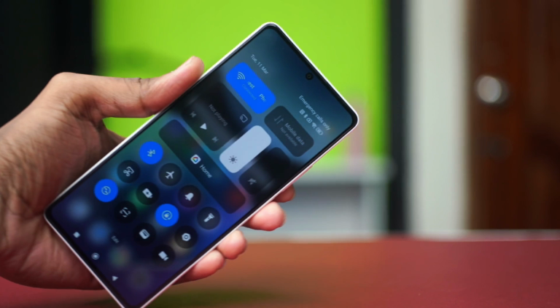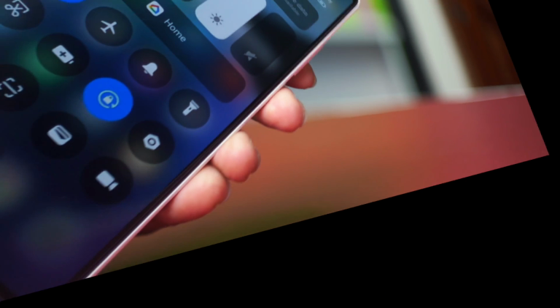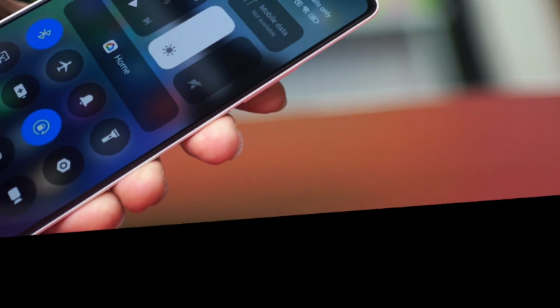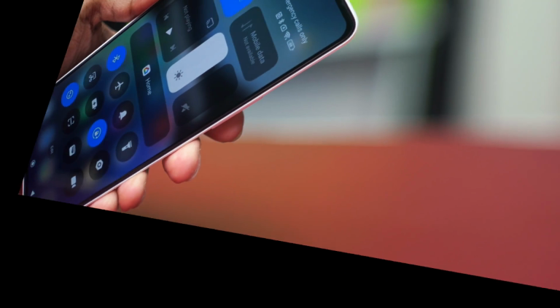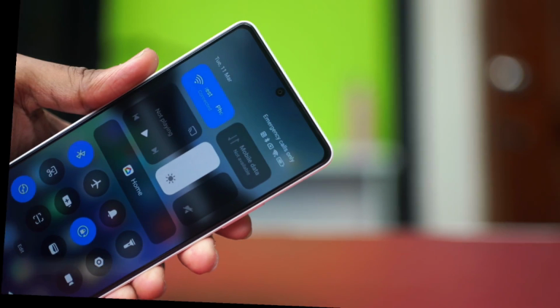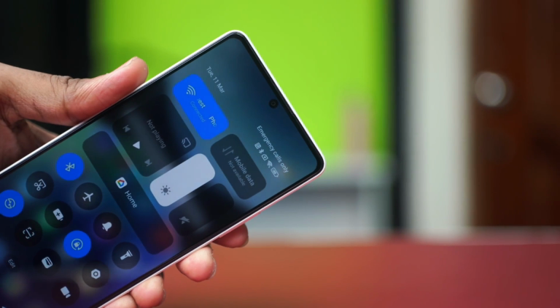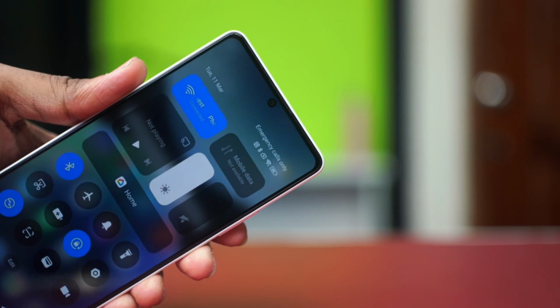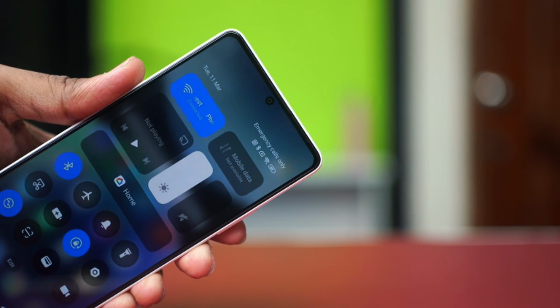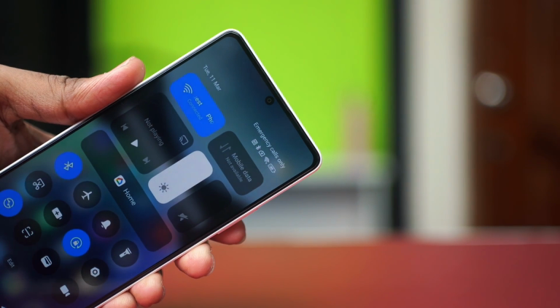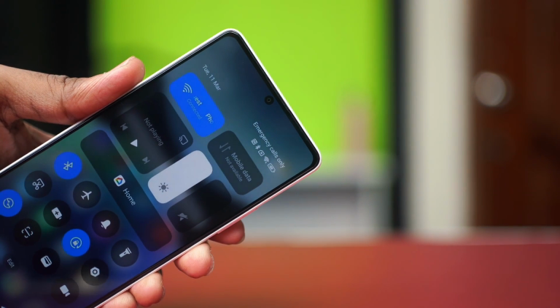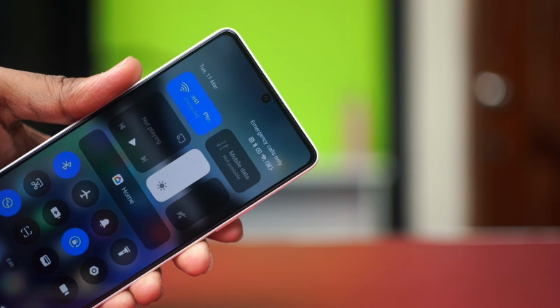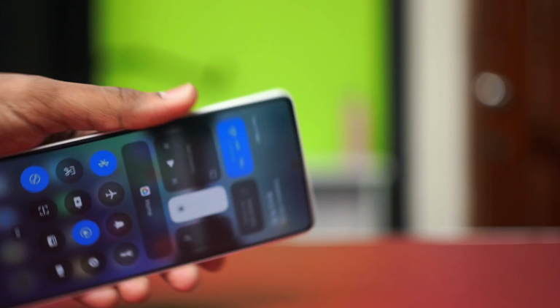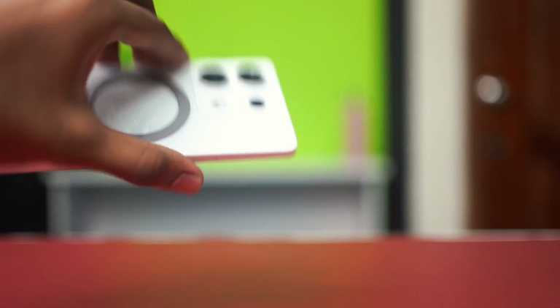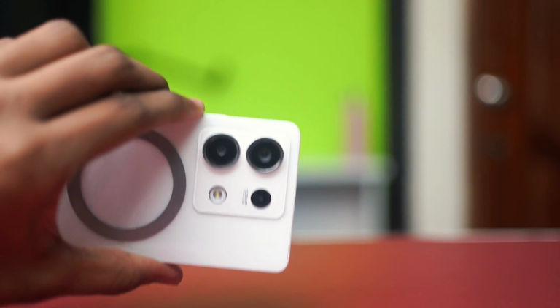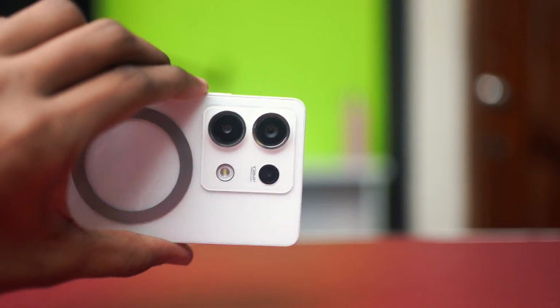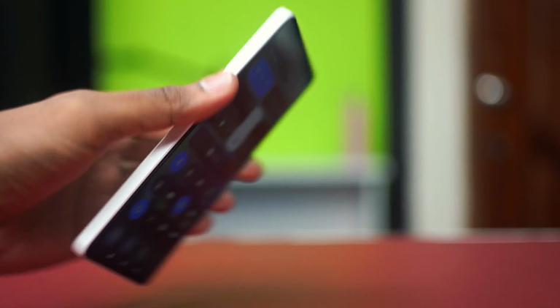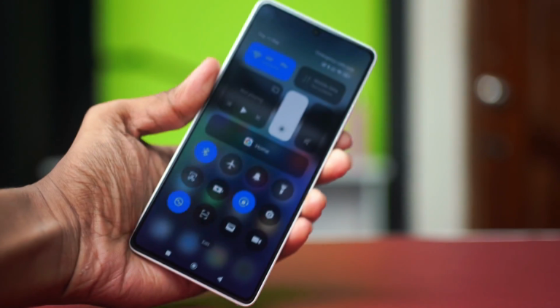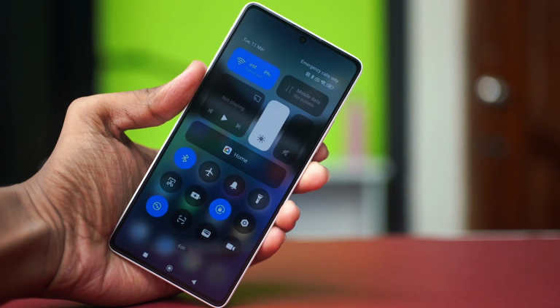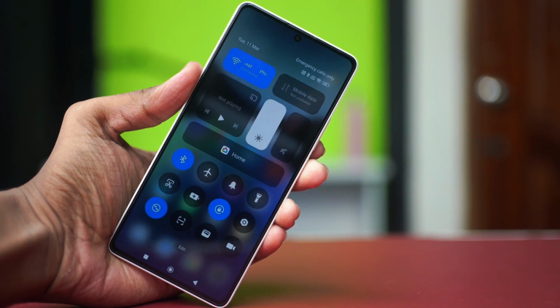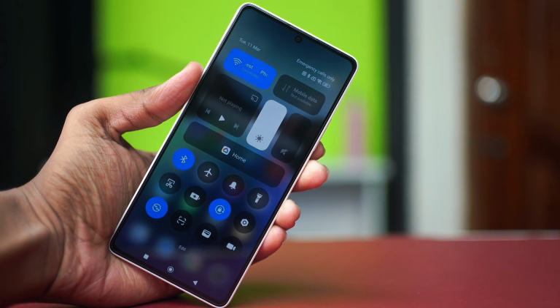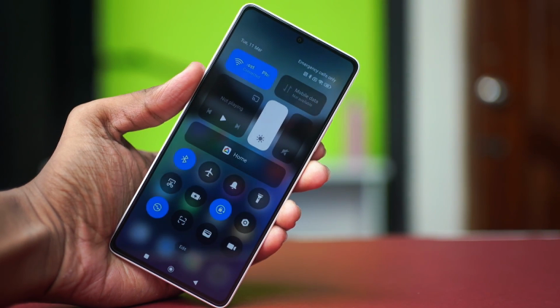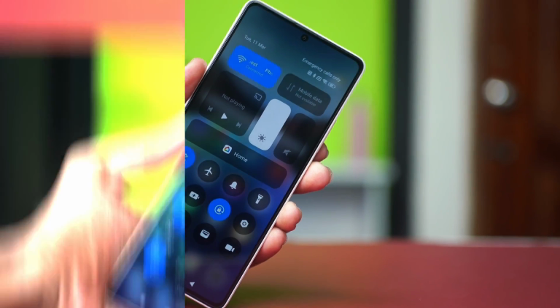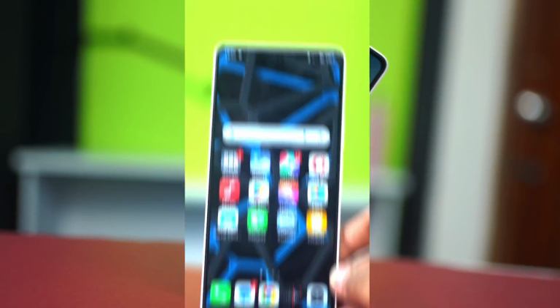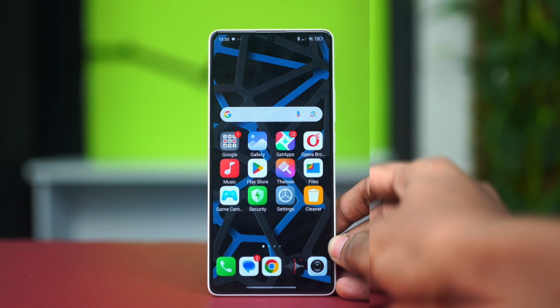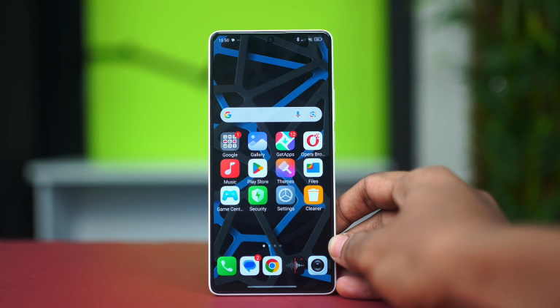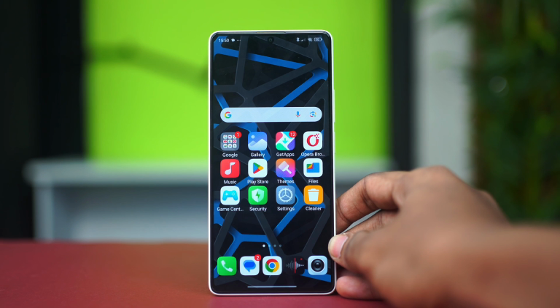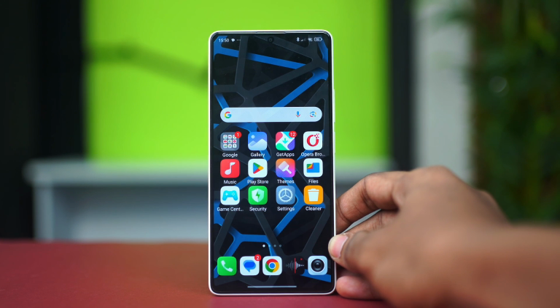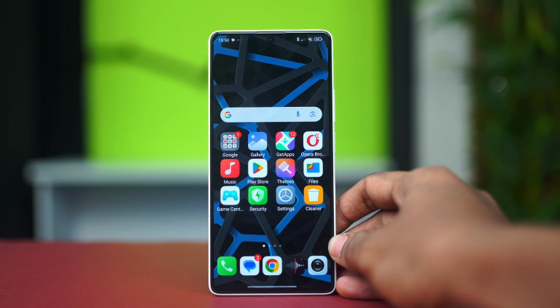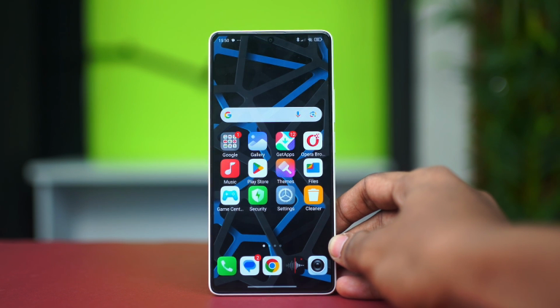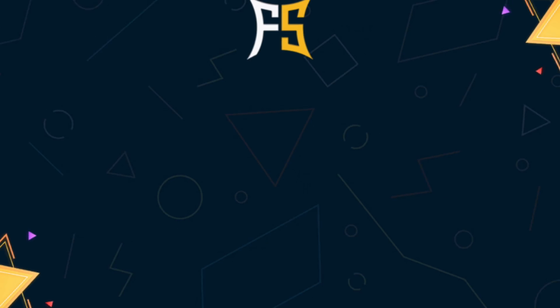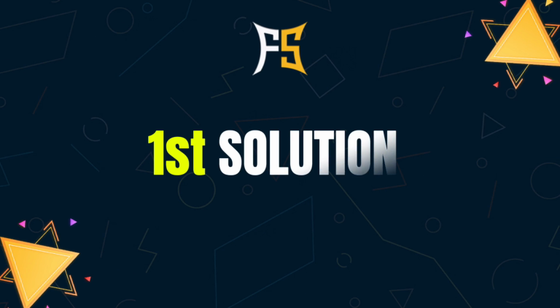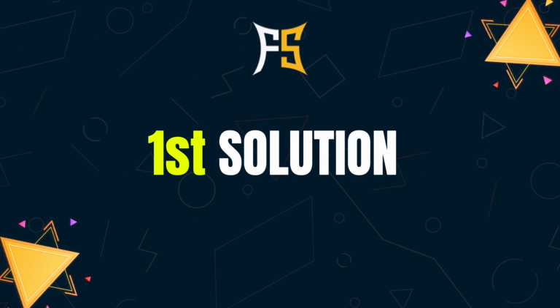If you're facing a problem where your Xiaomi phone is stuck on the emergency calls only problem, the issue could be related to your SIM card not being inserted properly, or it could even be a software glitch. You can try out these solutions to fix the problem.